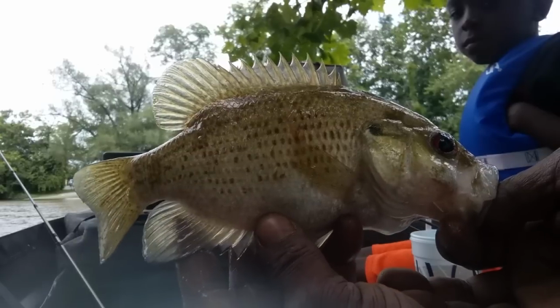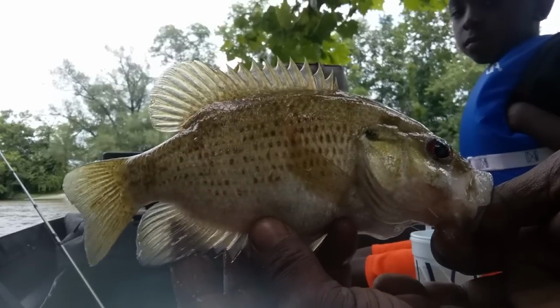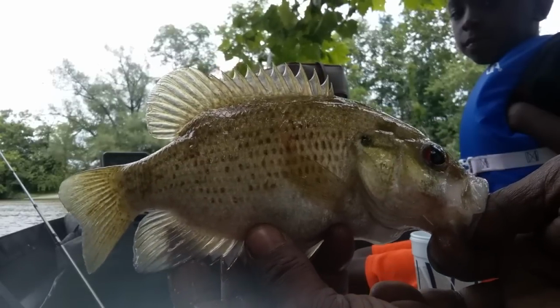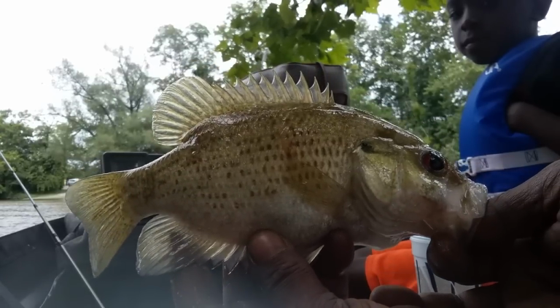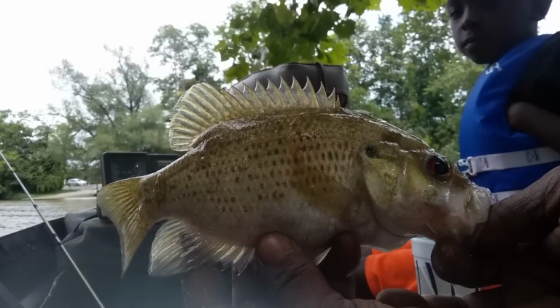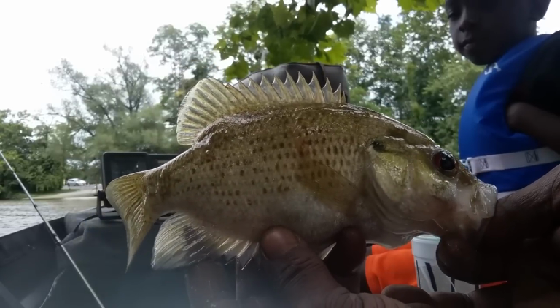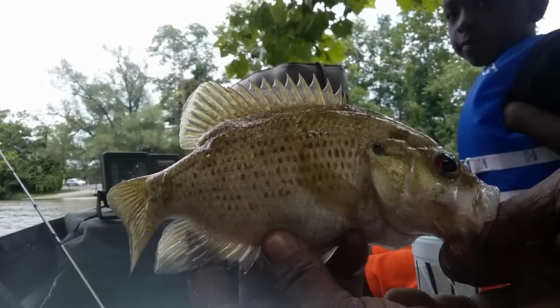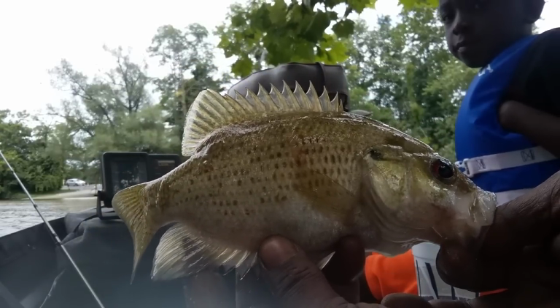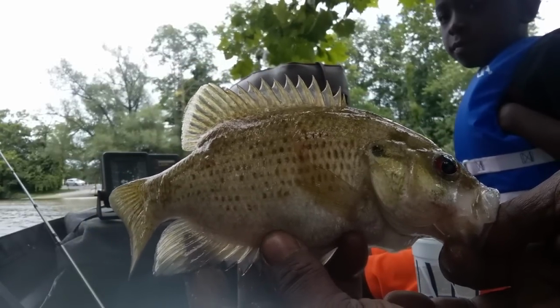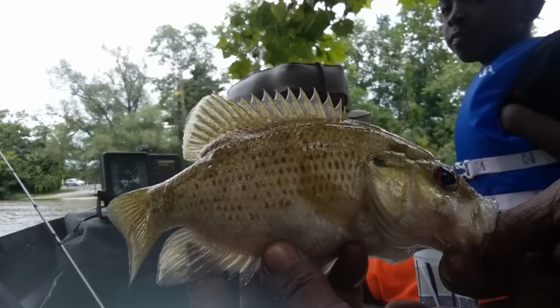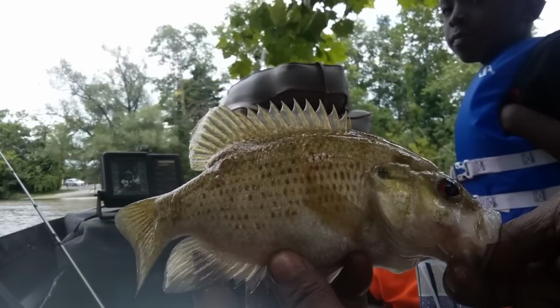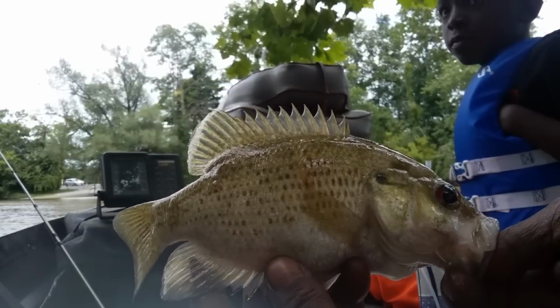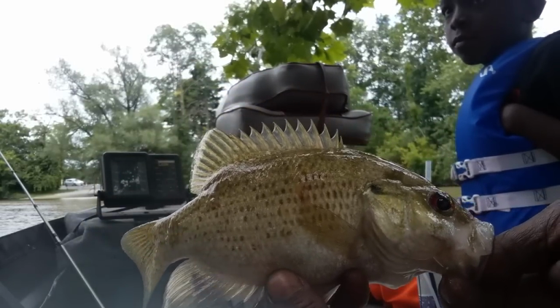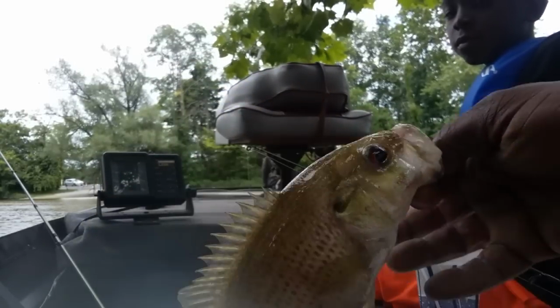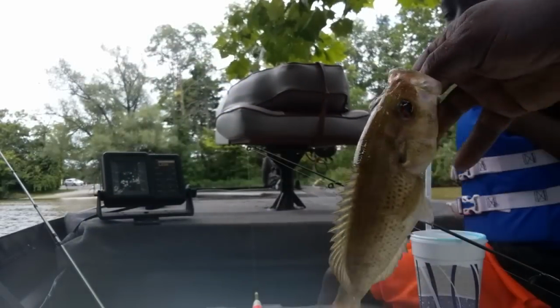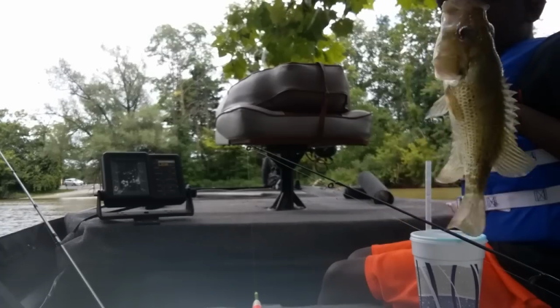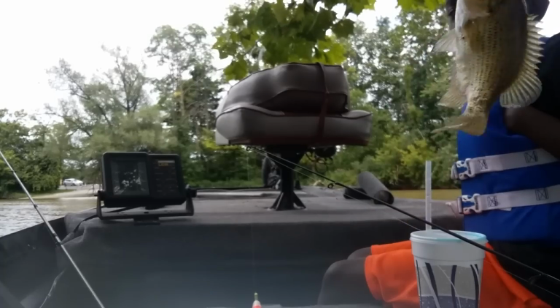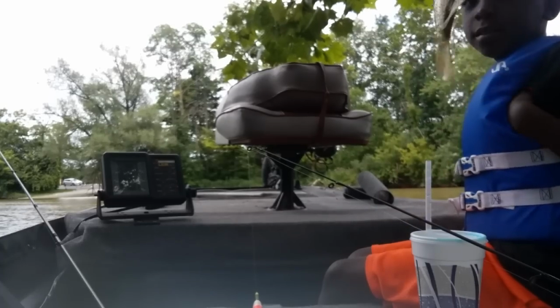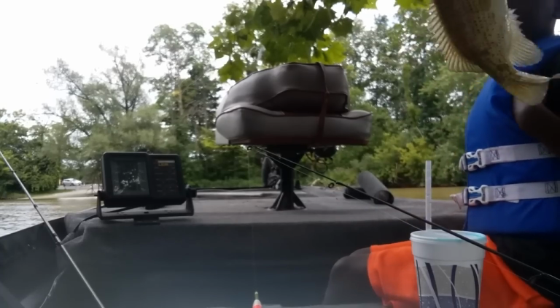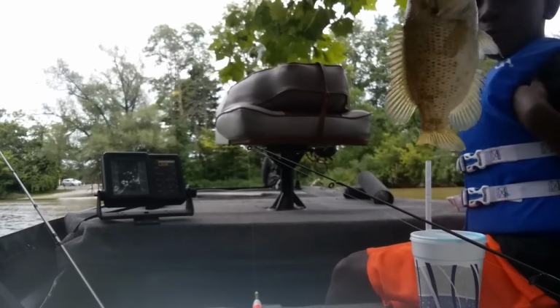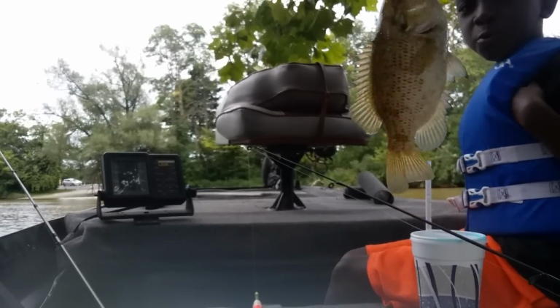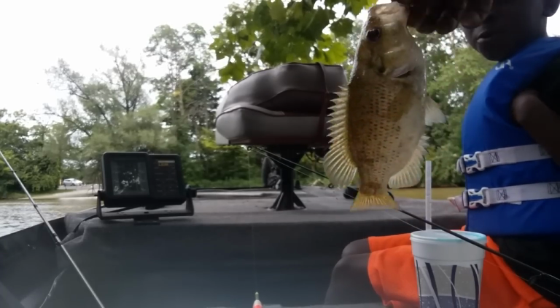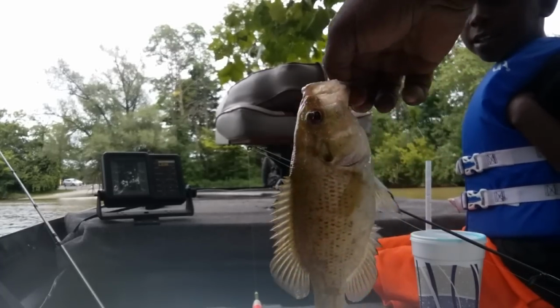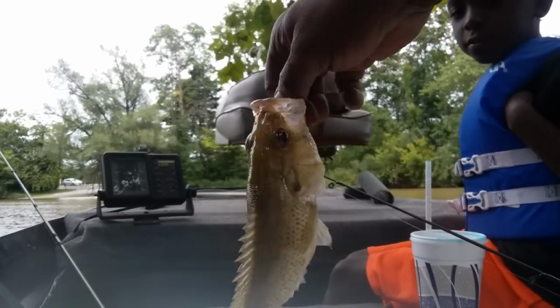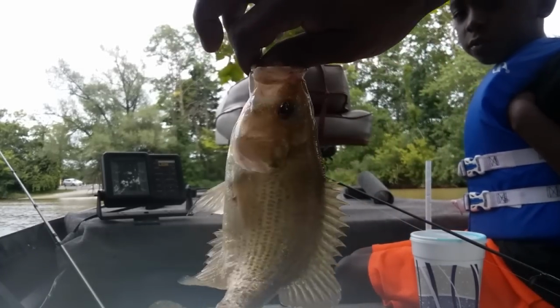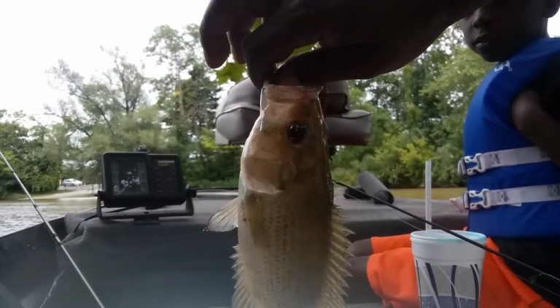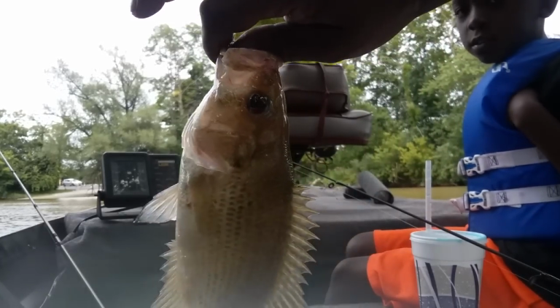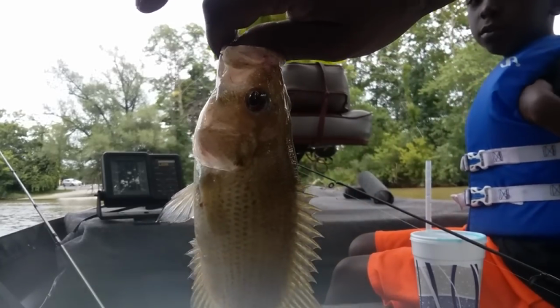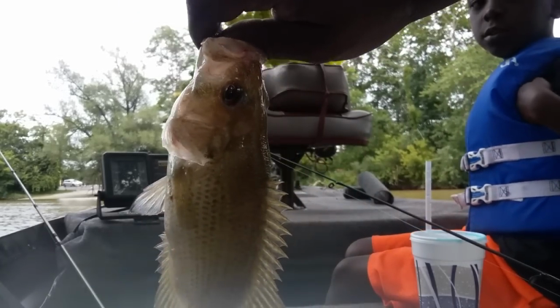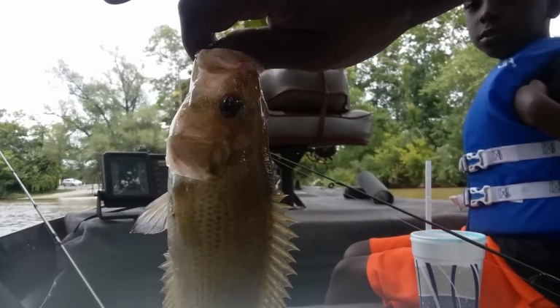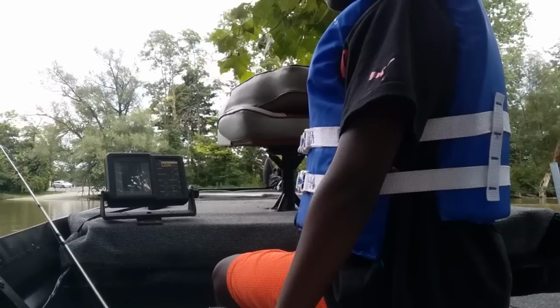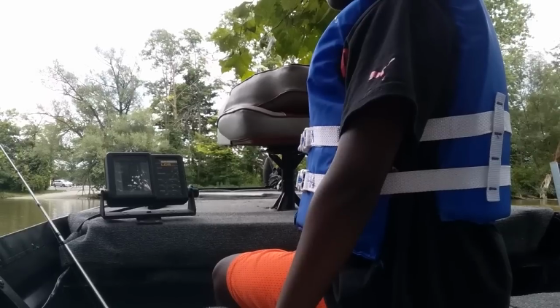I've never really eaten a rock bass before, but I do know that they are nice fish. And they're pan fish. Look at that, Darian. Let's get back out there and get them.